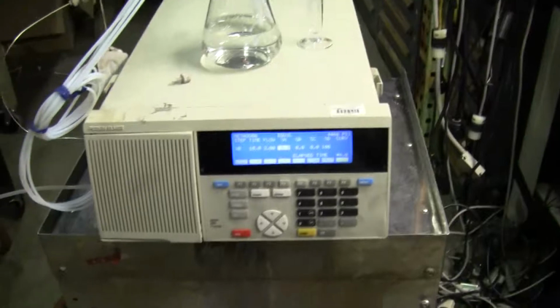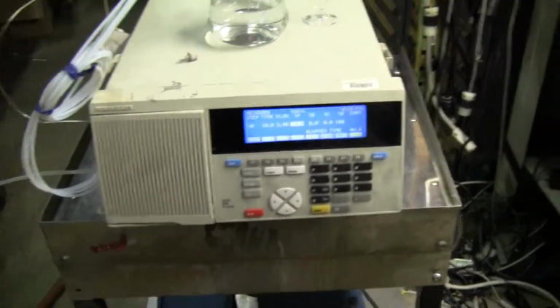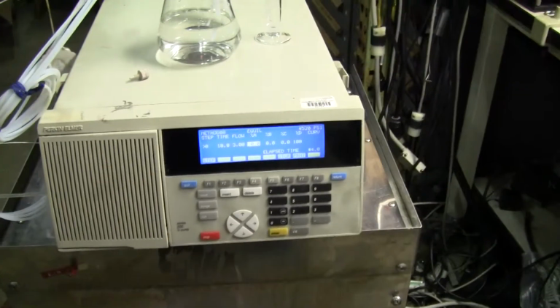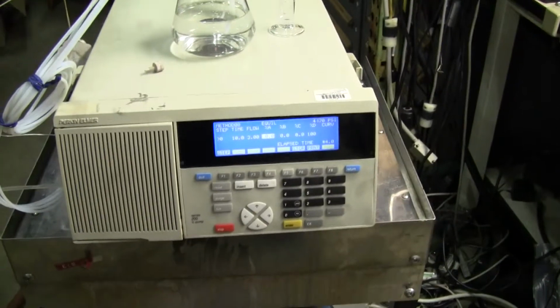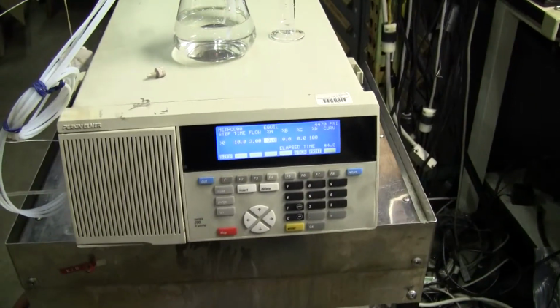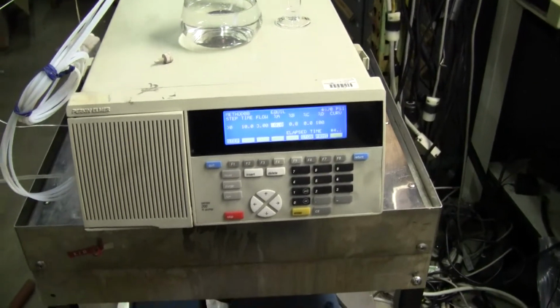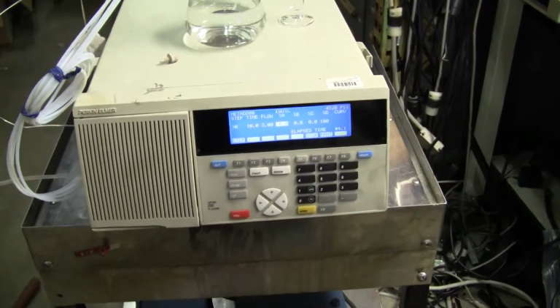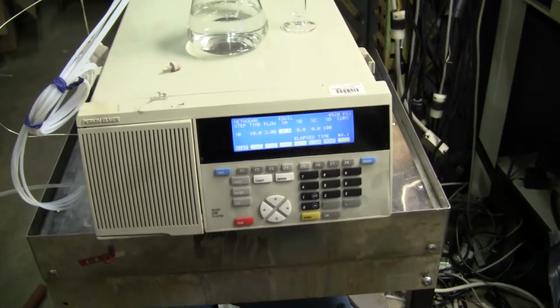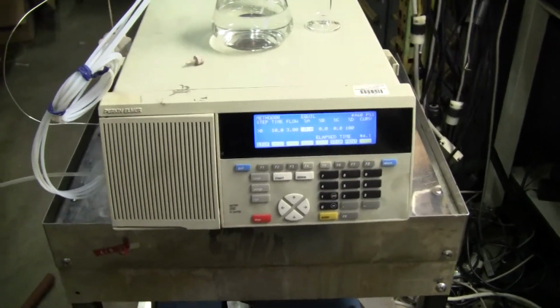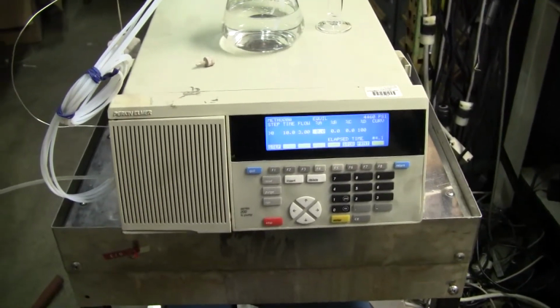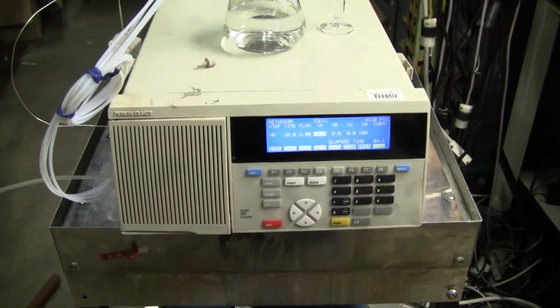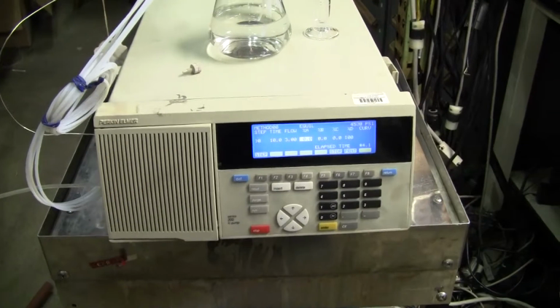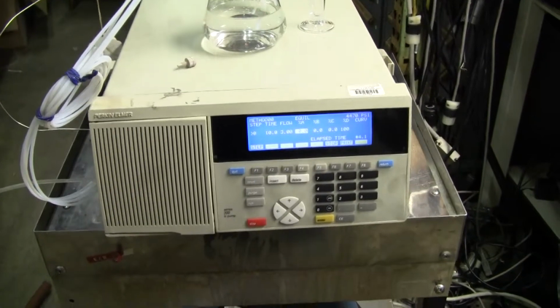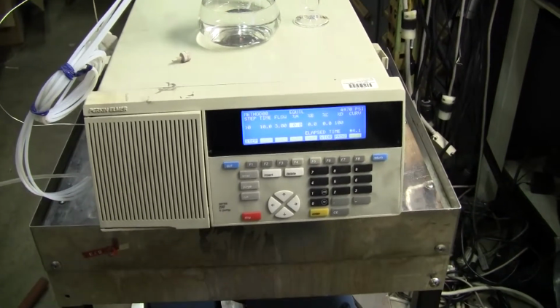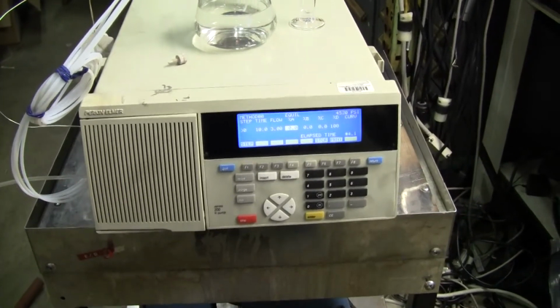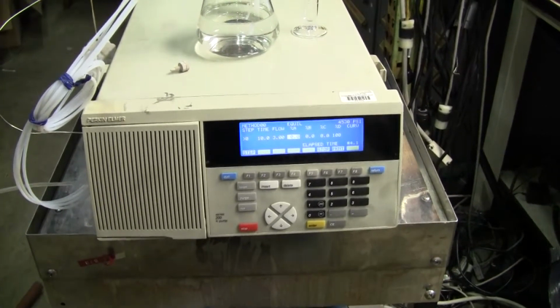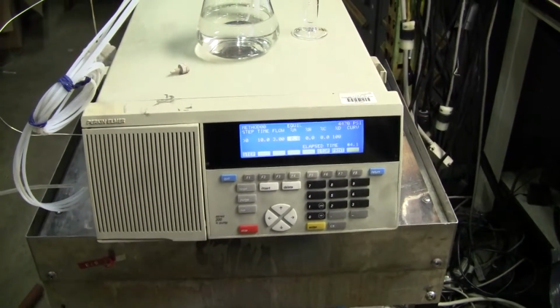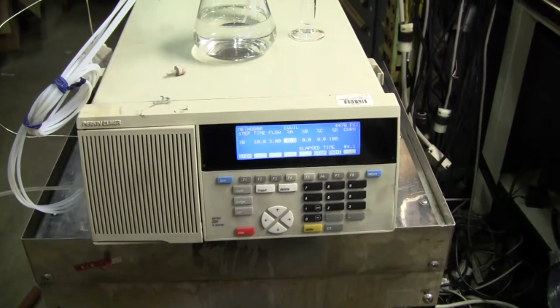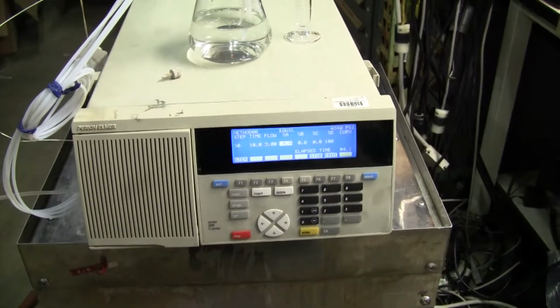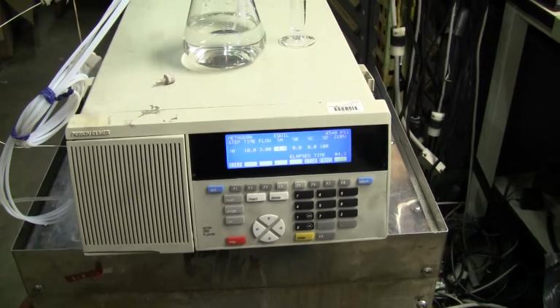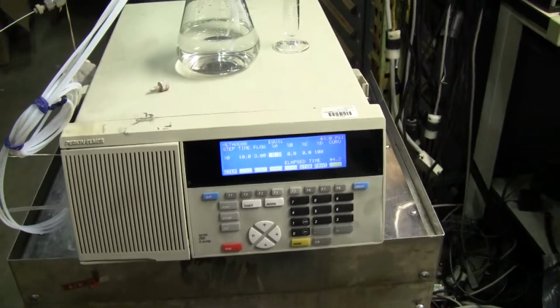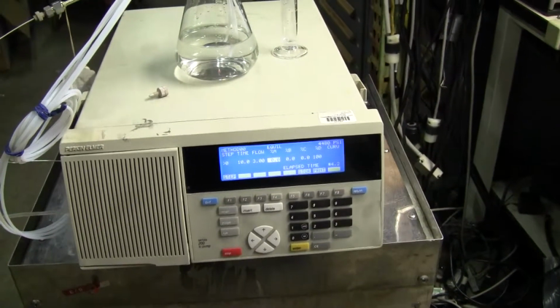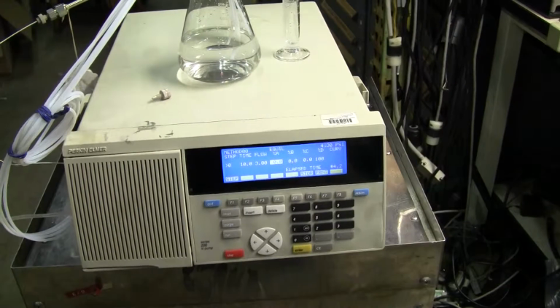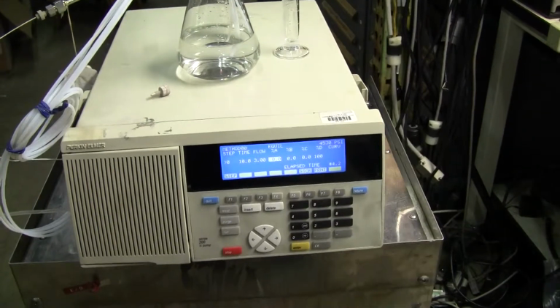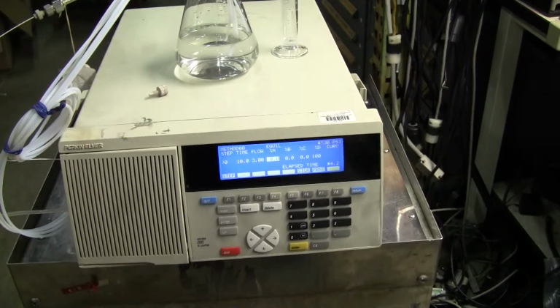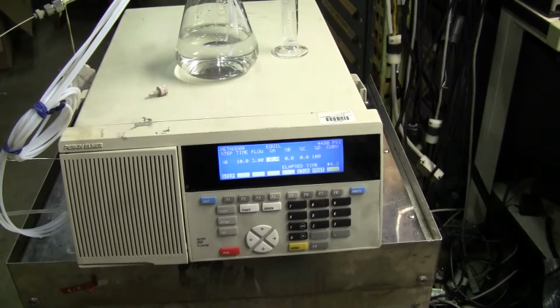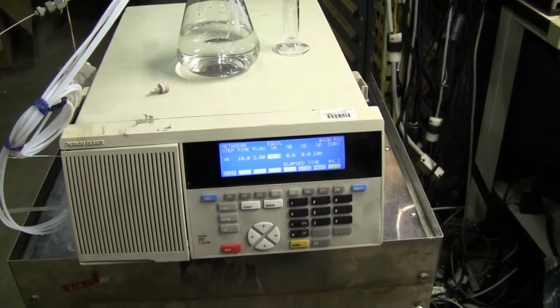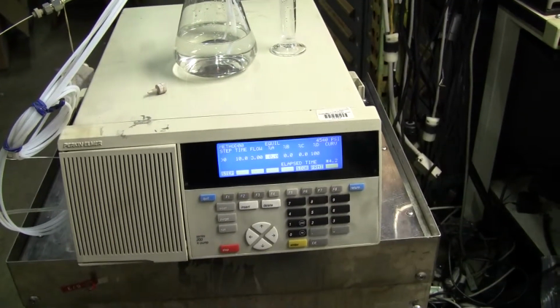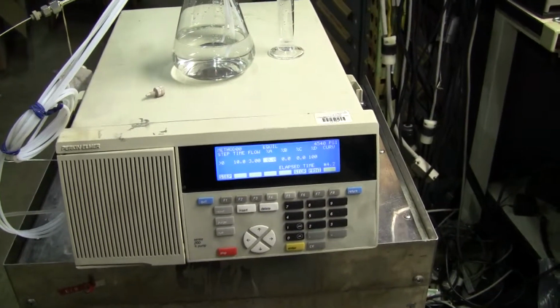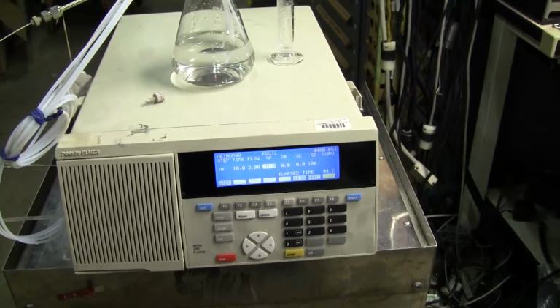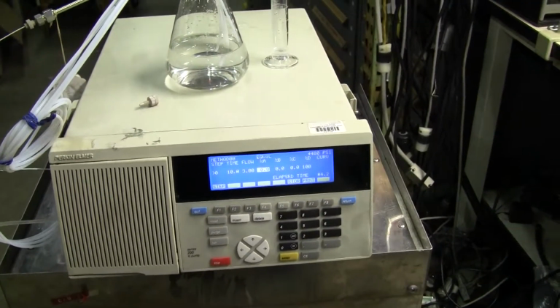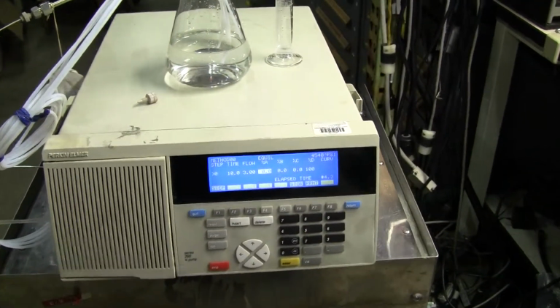Hi, this is Michael from Hitech Trader. Today we're looking at an HPLC pump manufactured by Perkin Elmer. We have the pump running about 3 mLs per minute. We're on line D.